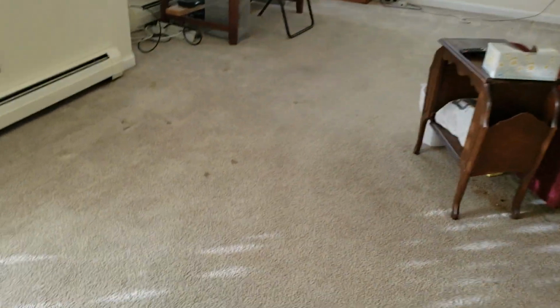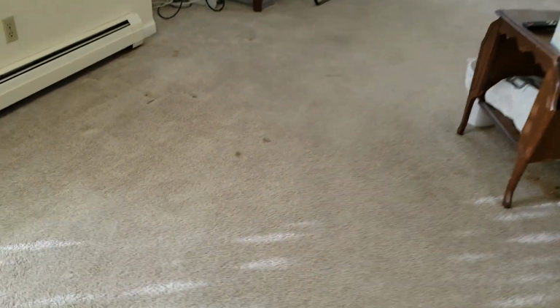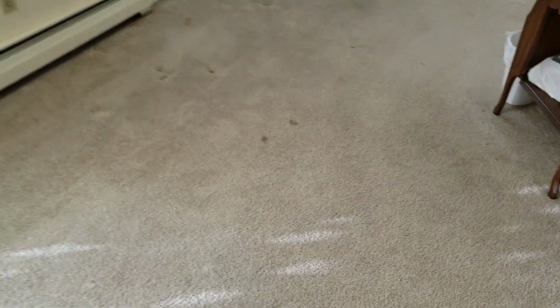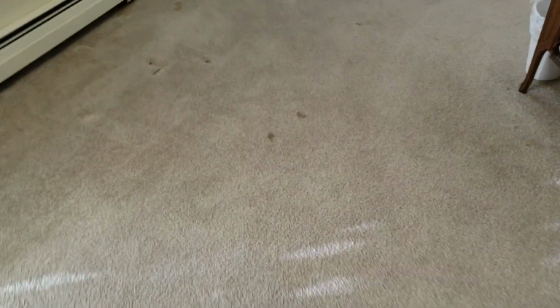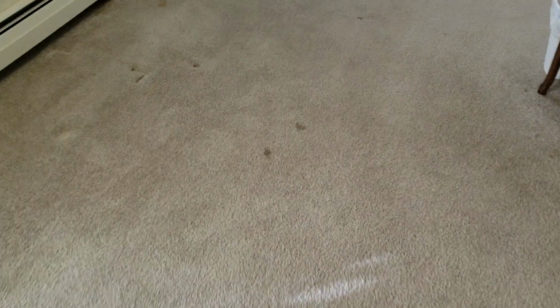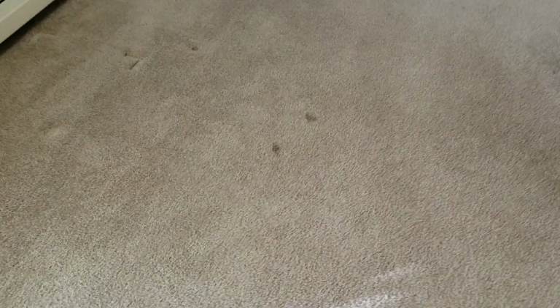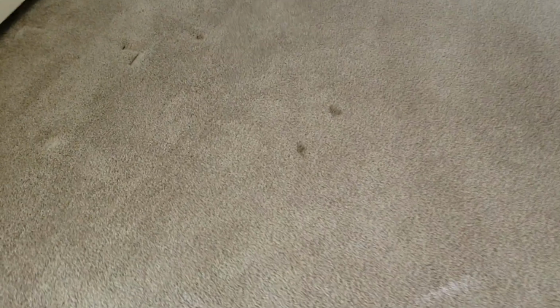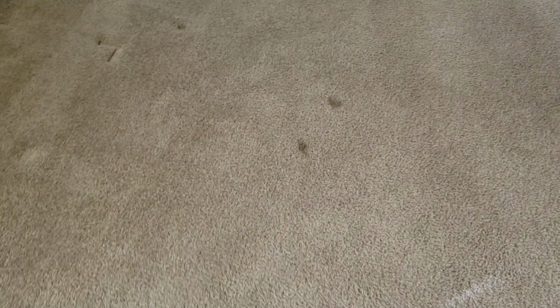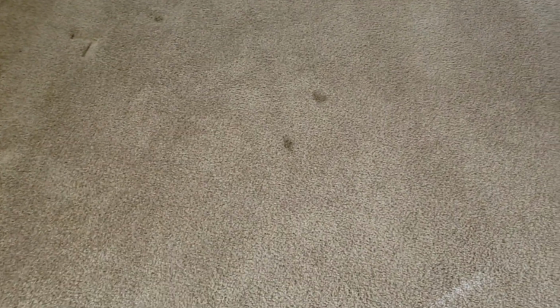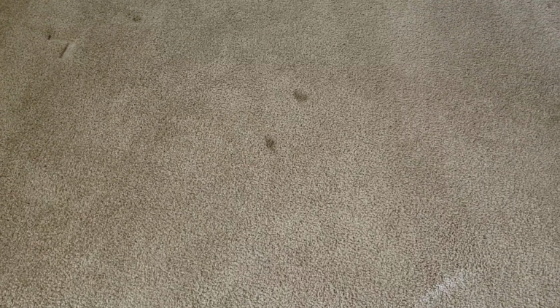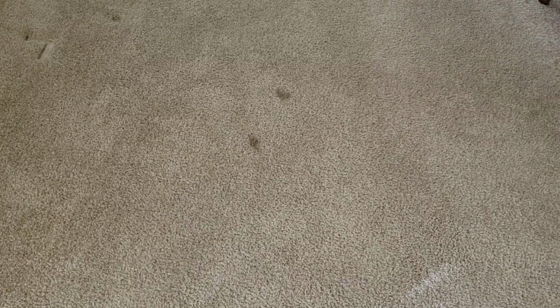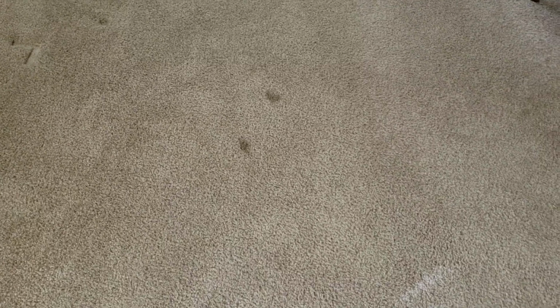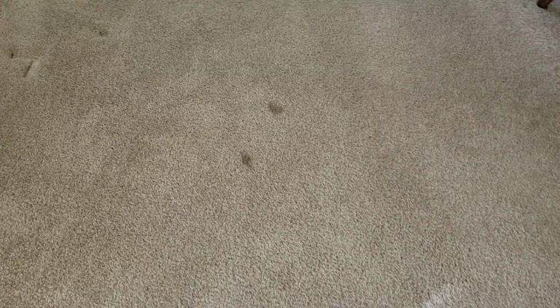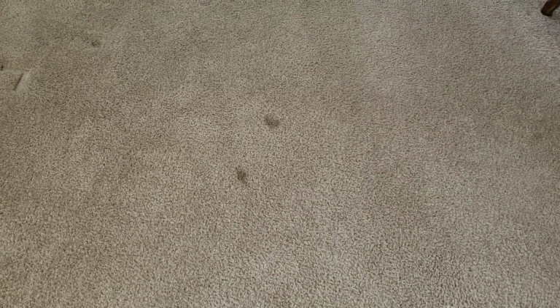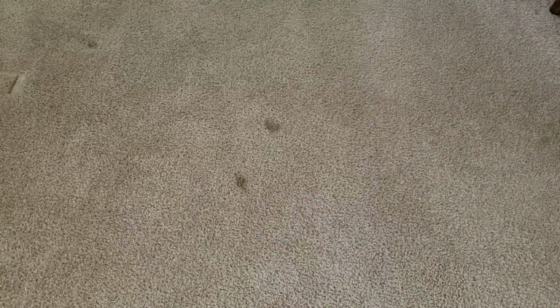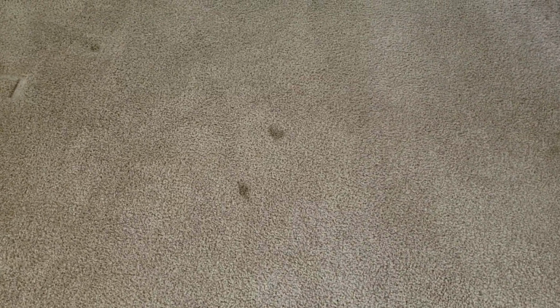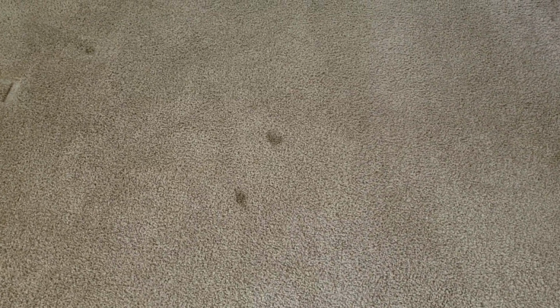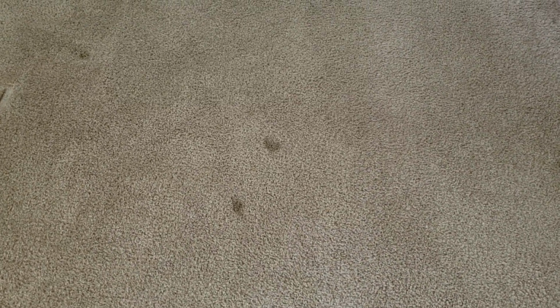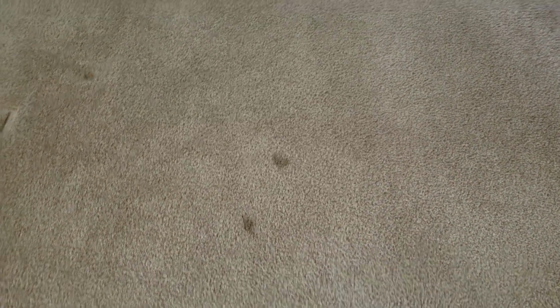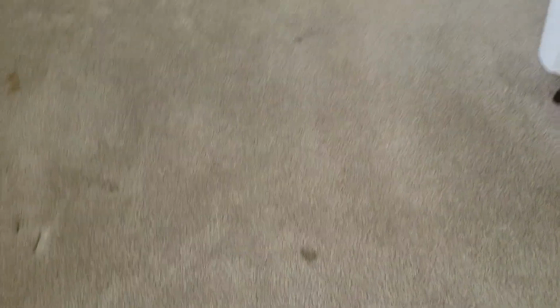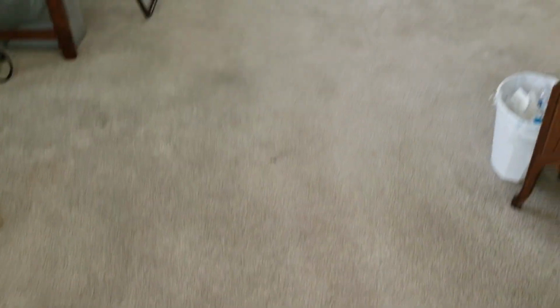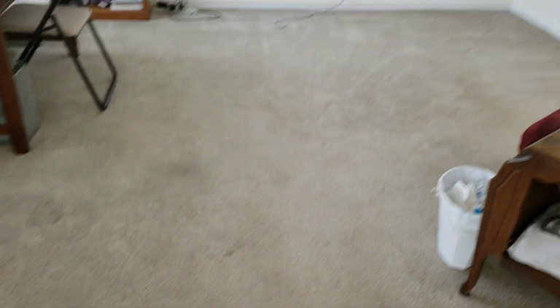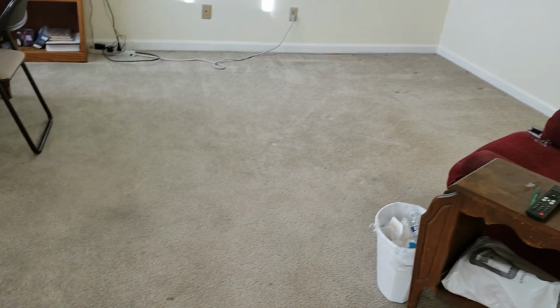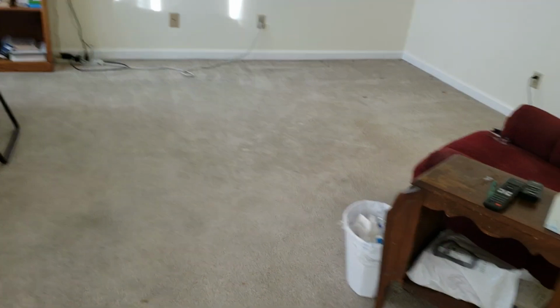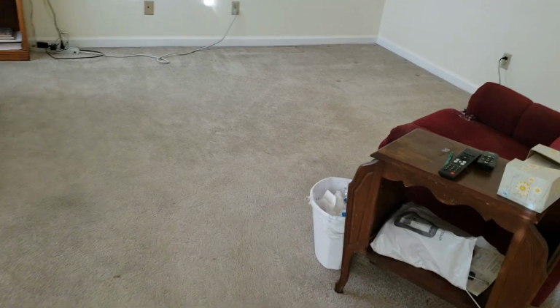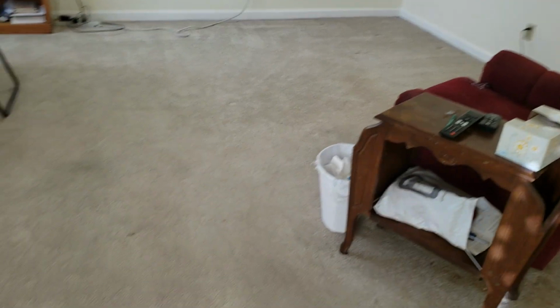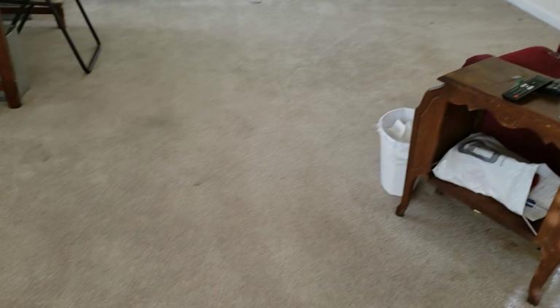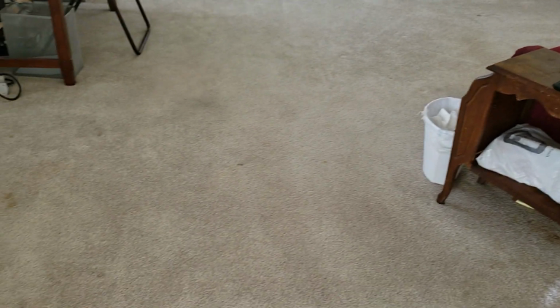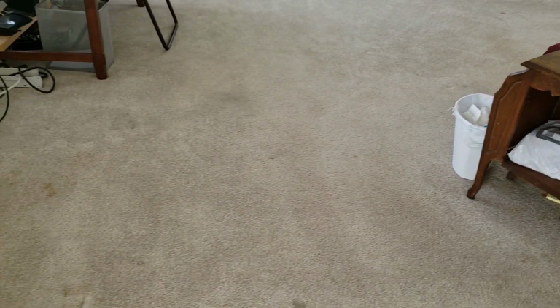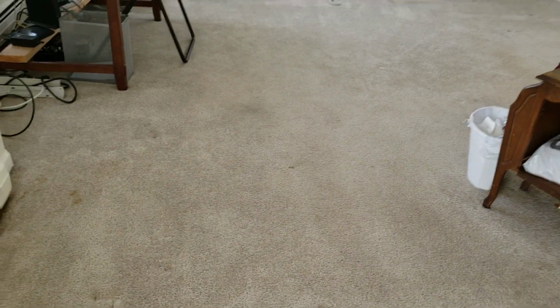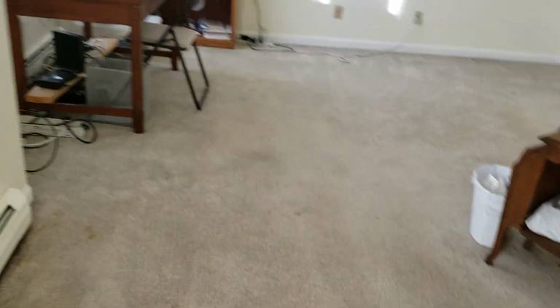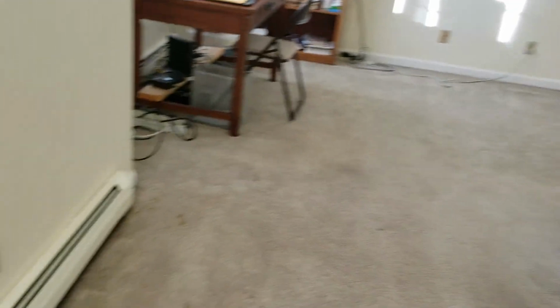The carpet could probably use a little bit of cleaning. The stains look worse on the video than they do in person. But there's not a lot of stains, just normal wear and tear stuff.